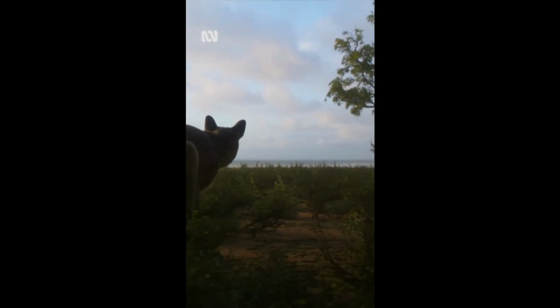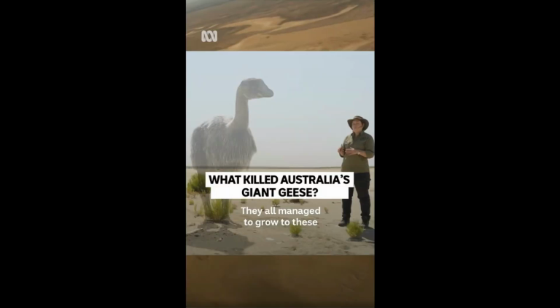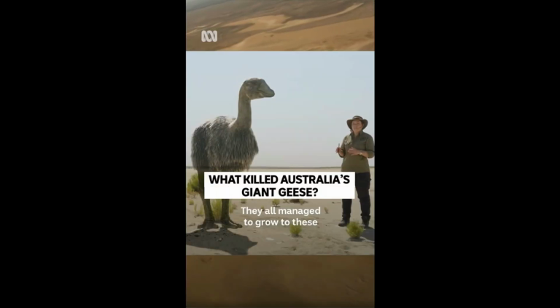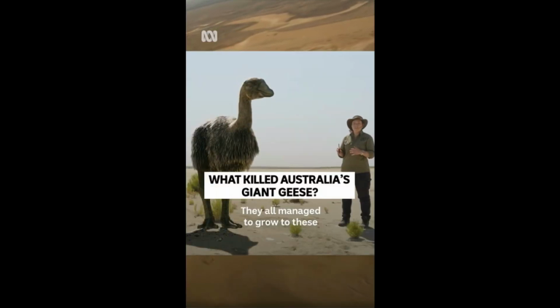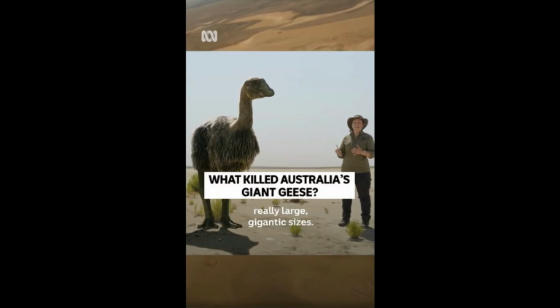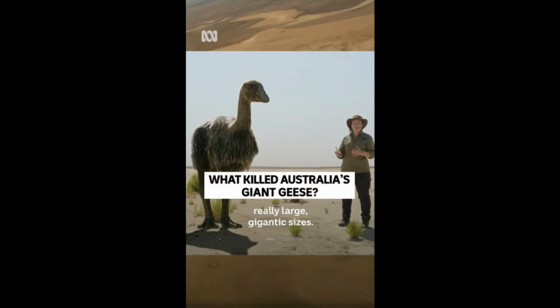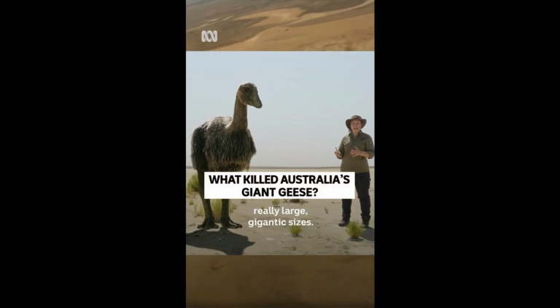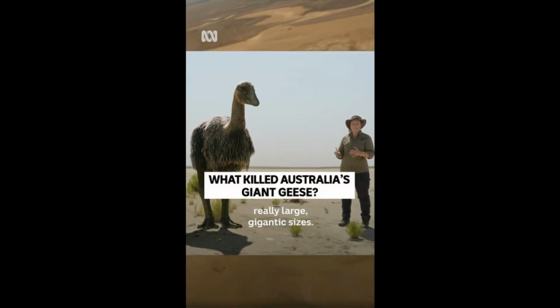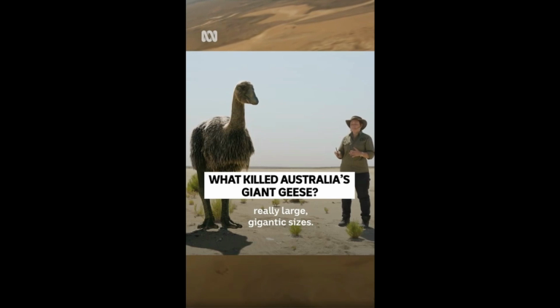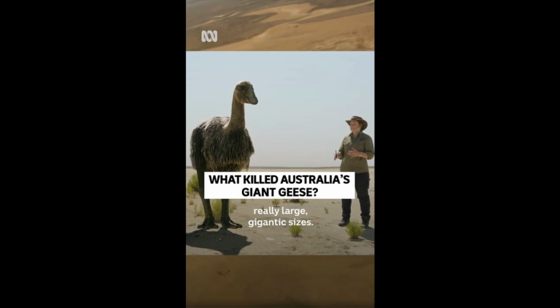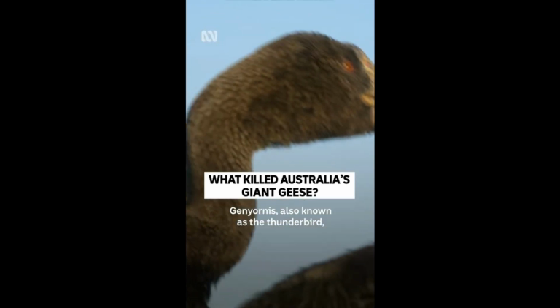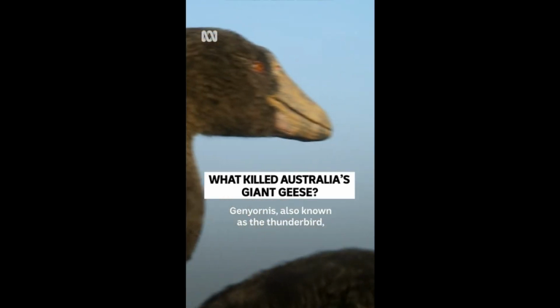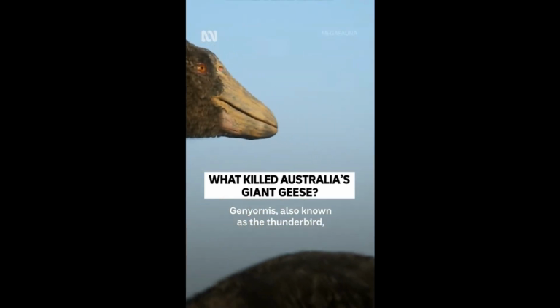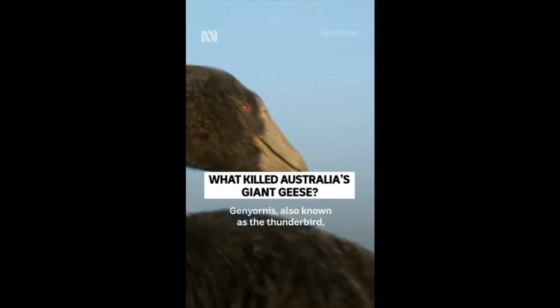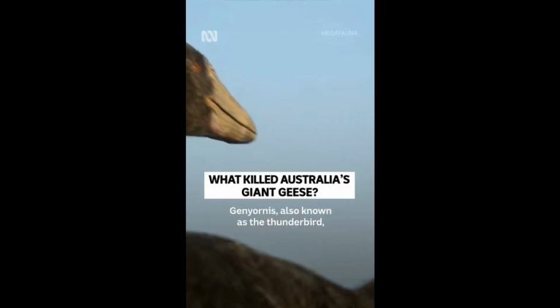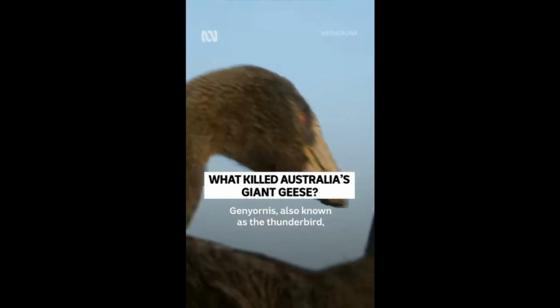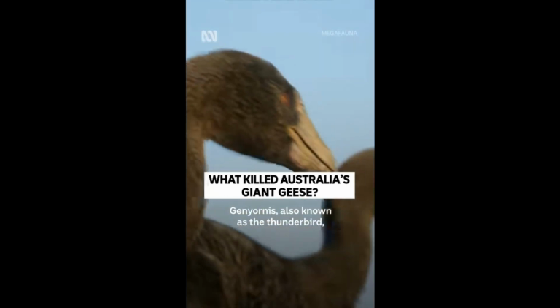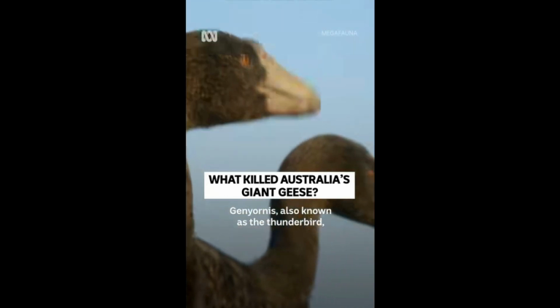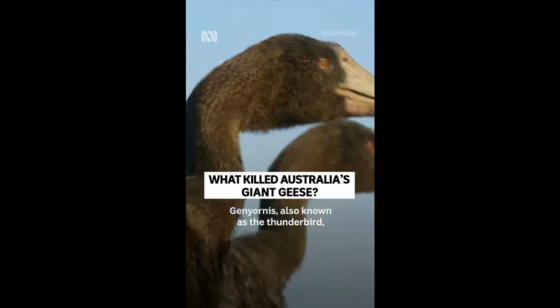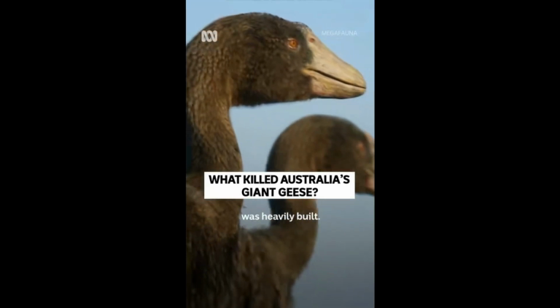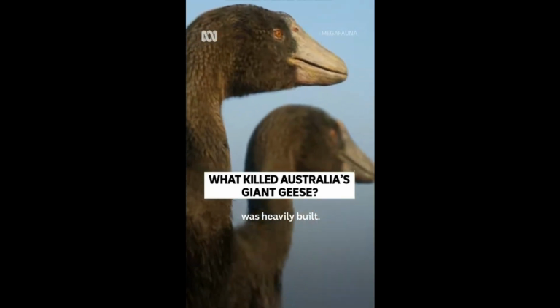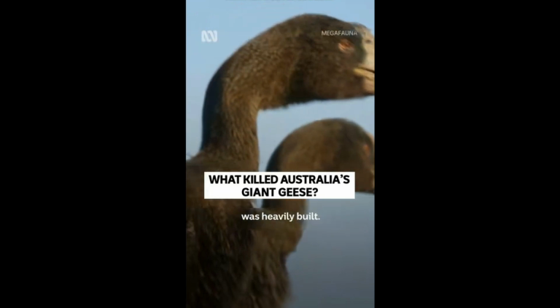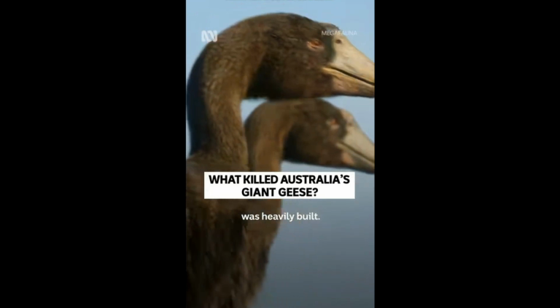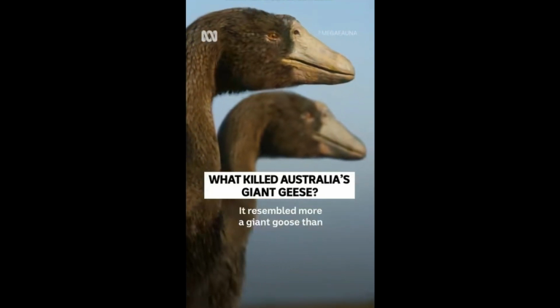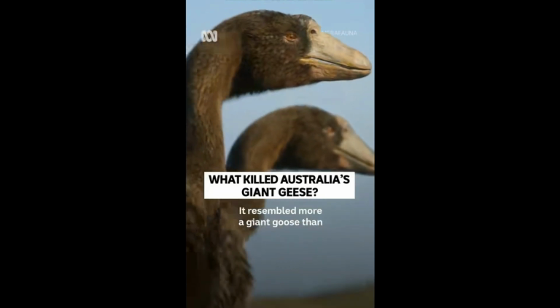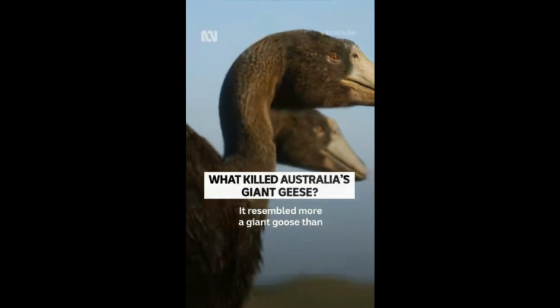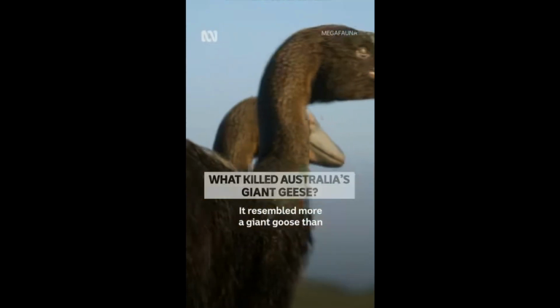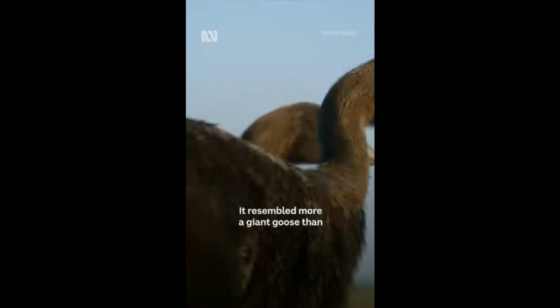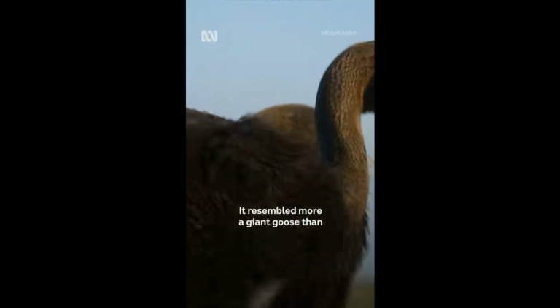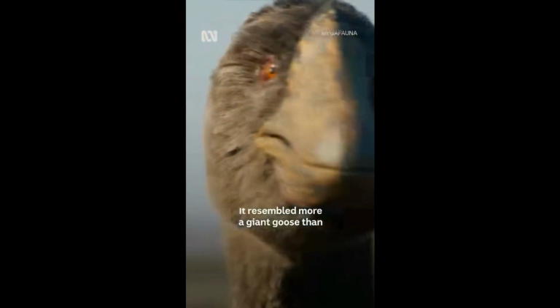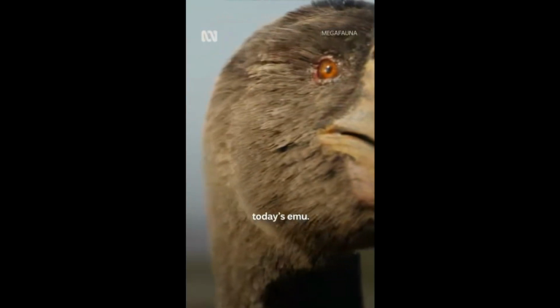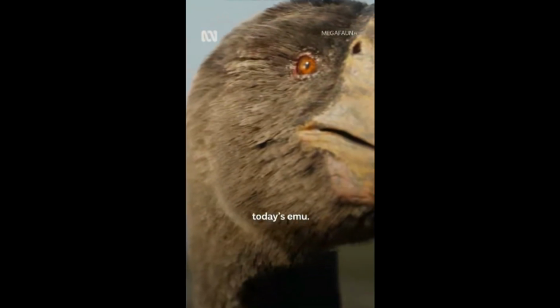All managed to grow to these really large, gigantic sizes. Genyornis, also known as the Thunderbird, was heavily built, but it resembled more a giant goose than today's emu.